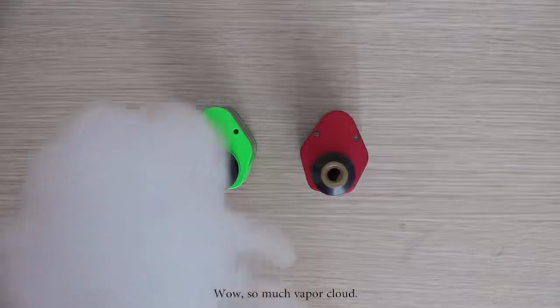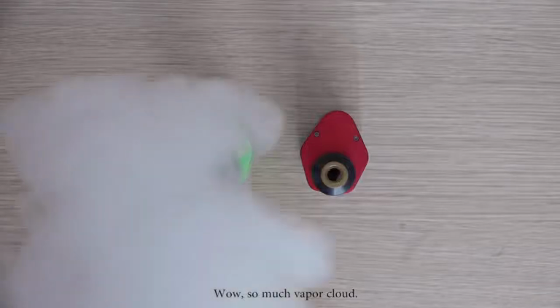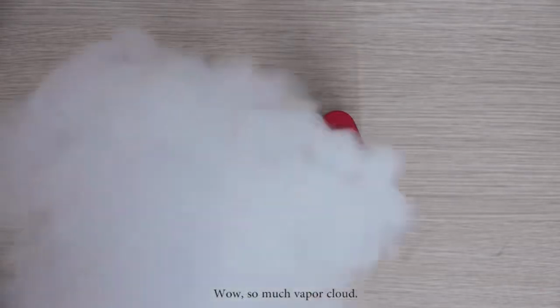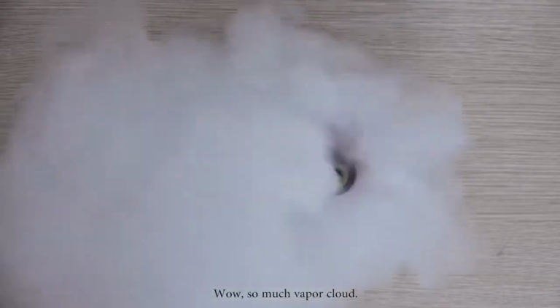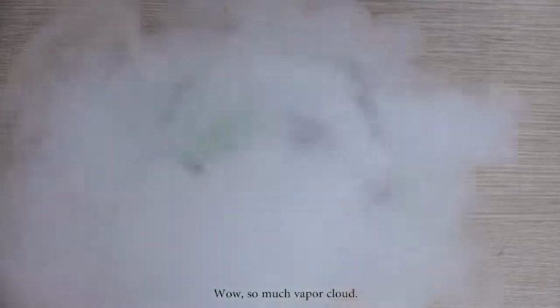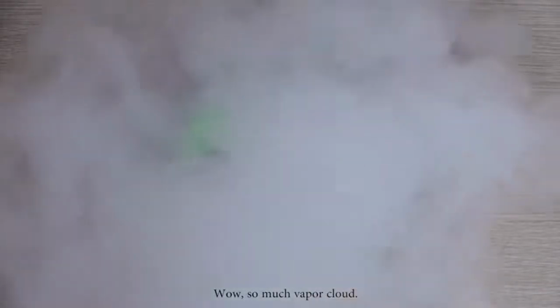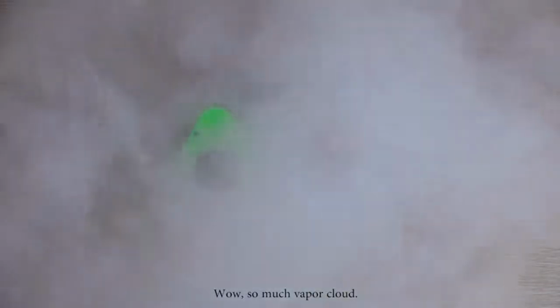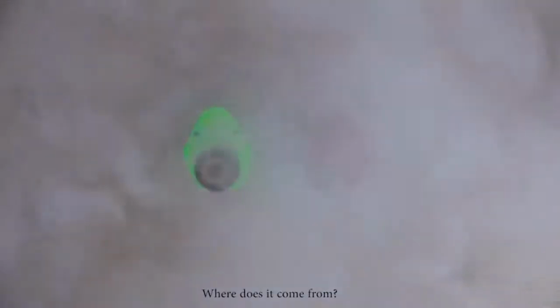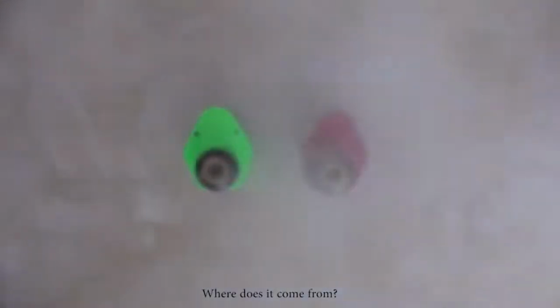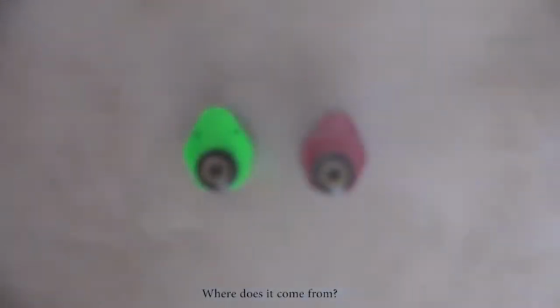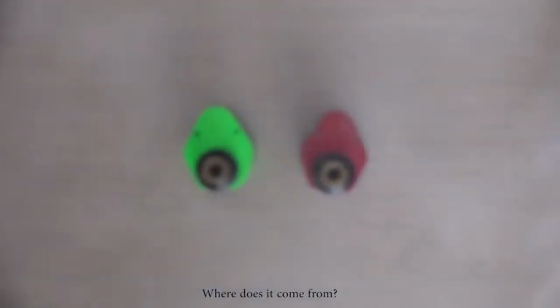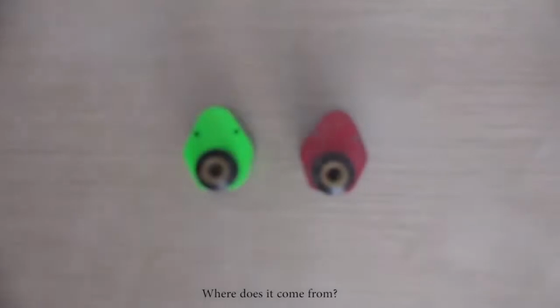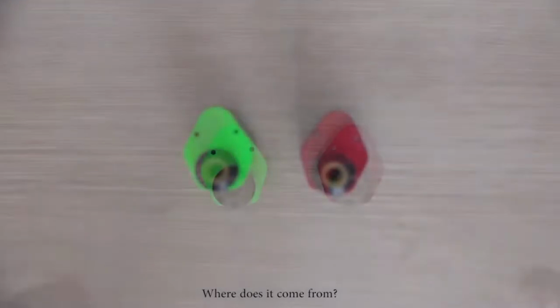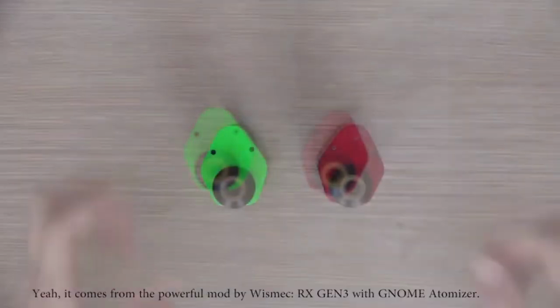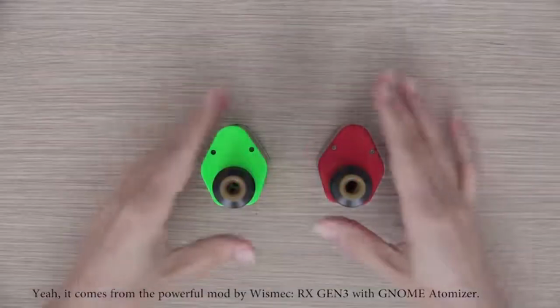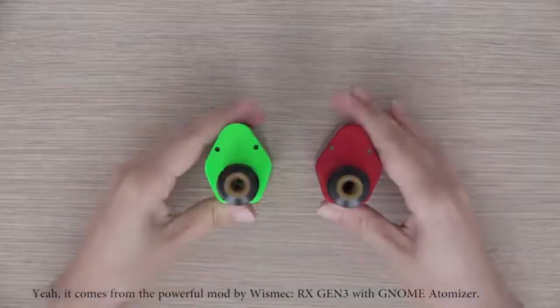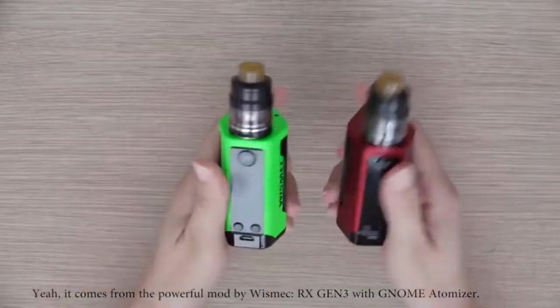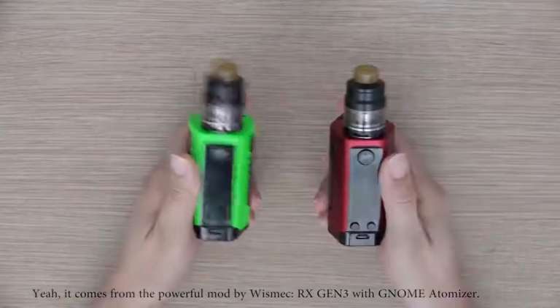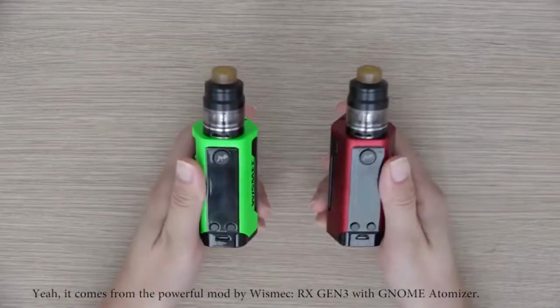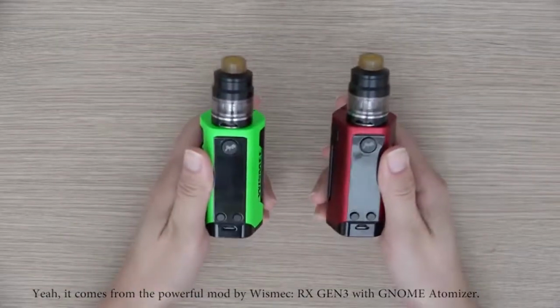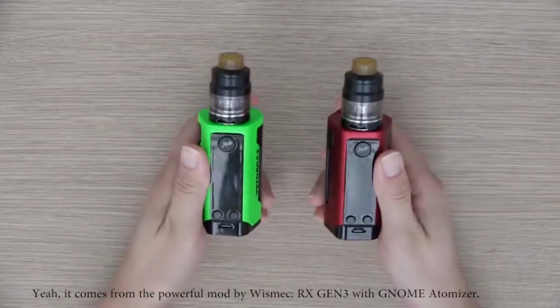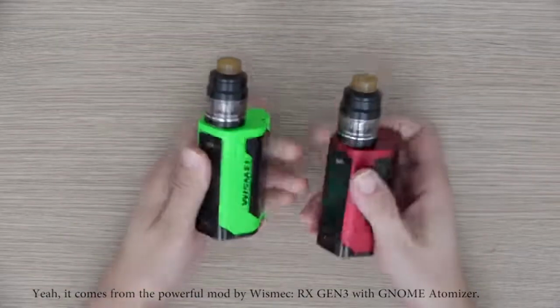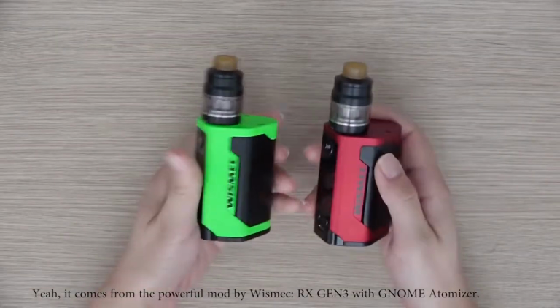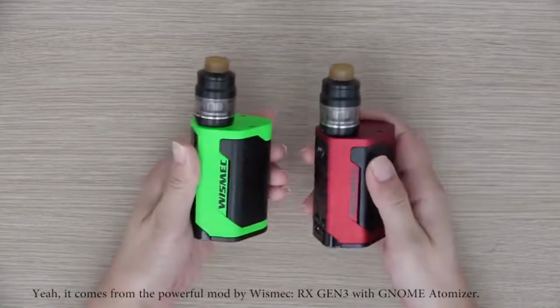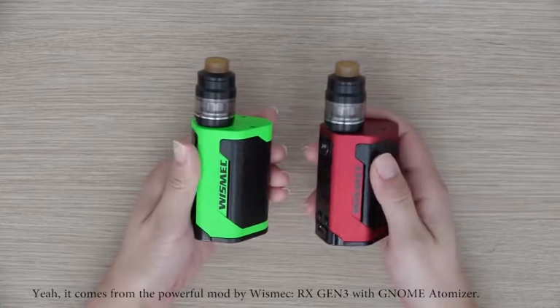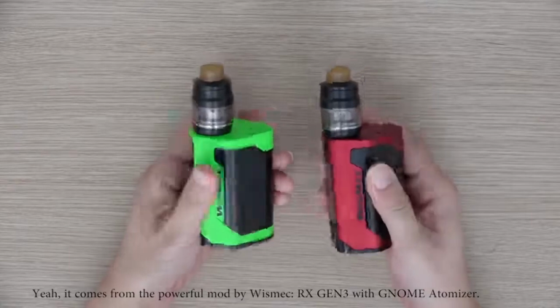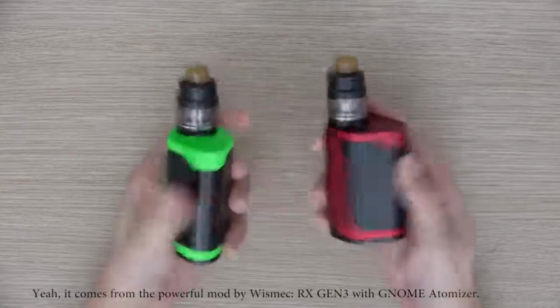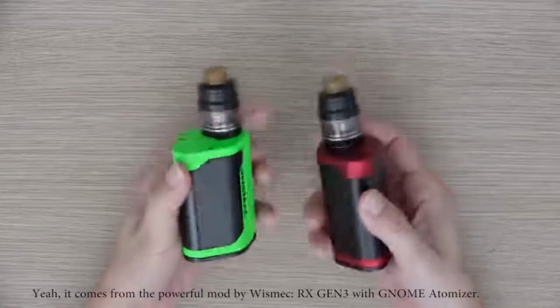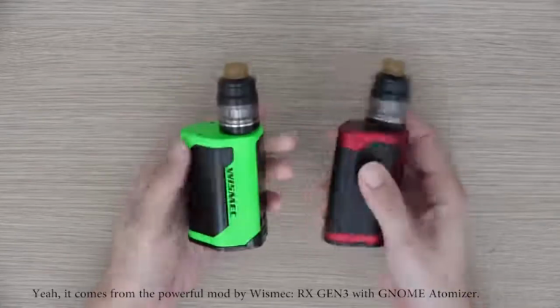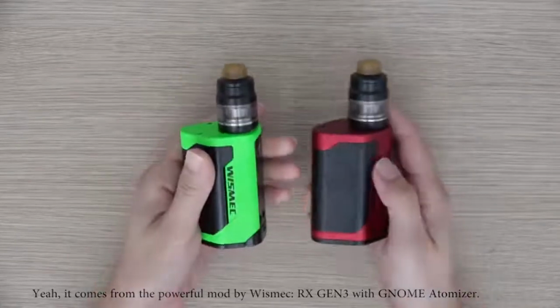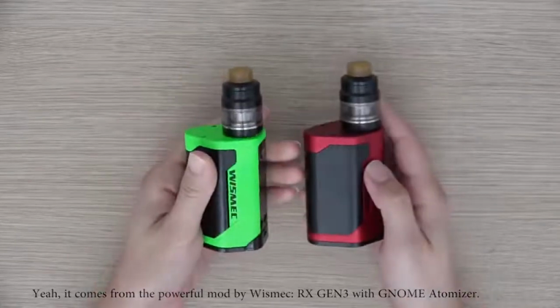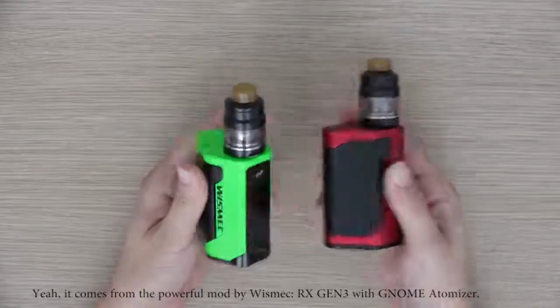Wow, so much vapor cloud. Where does it come from? It comes from the powerful mode by Wismac, RX-GN3 with NOM Atomizer.